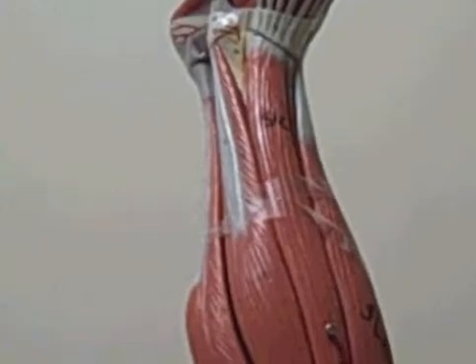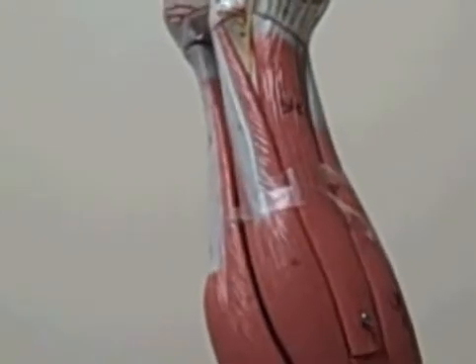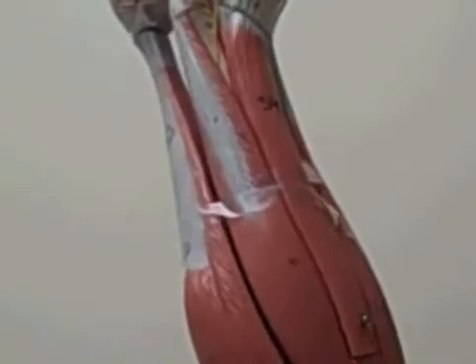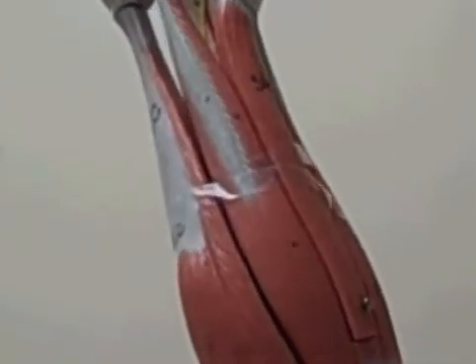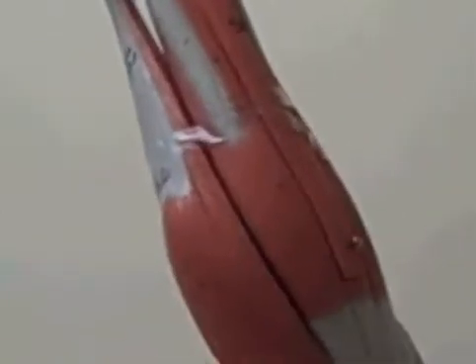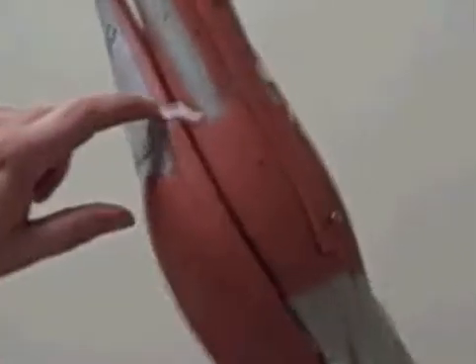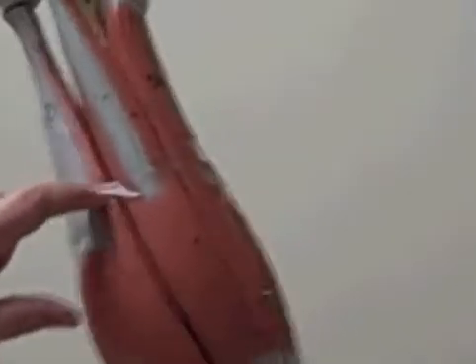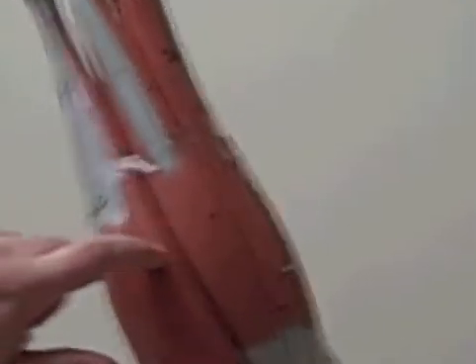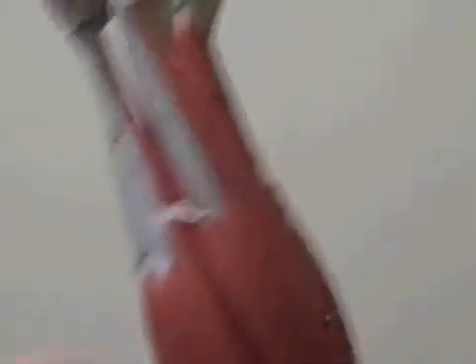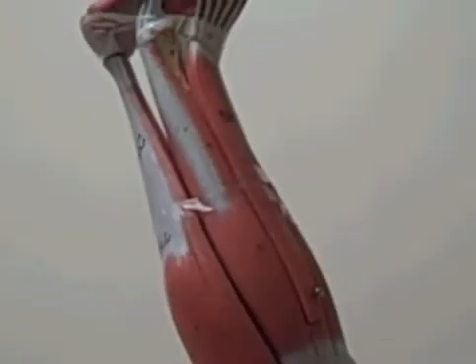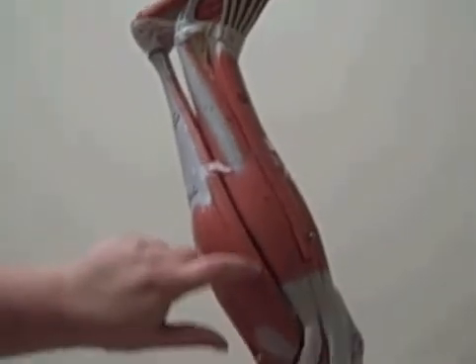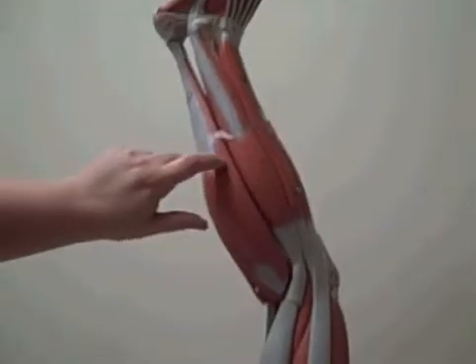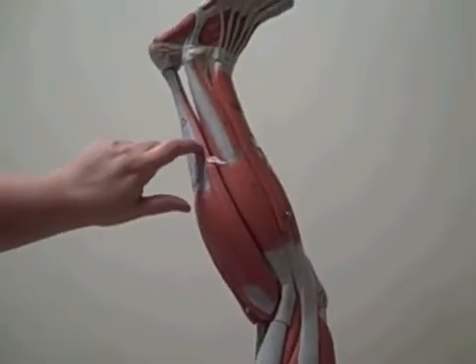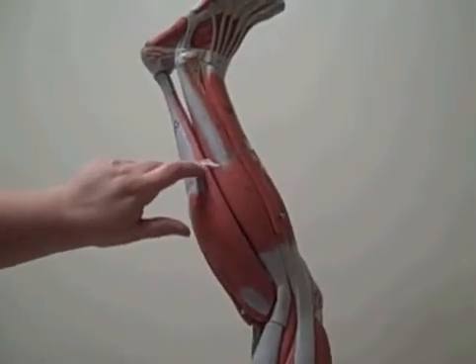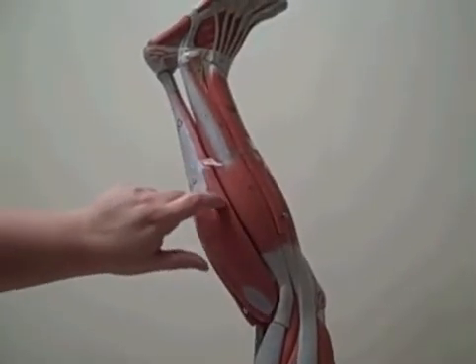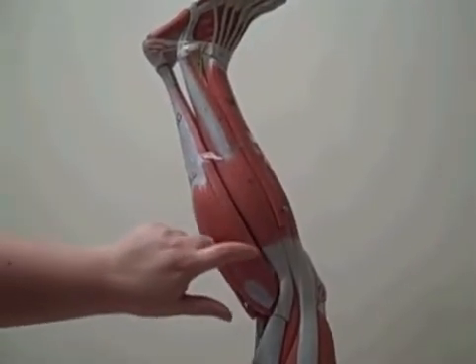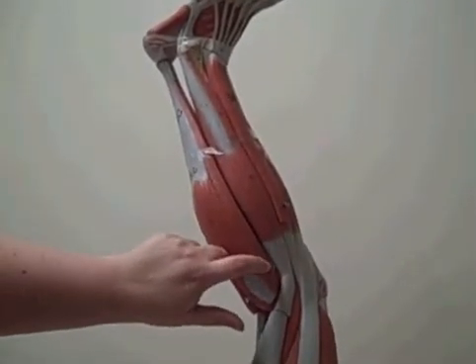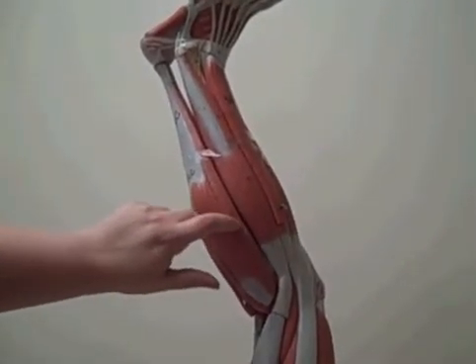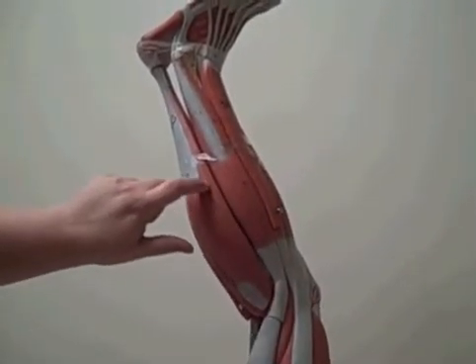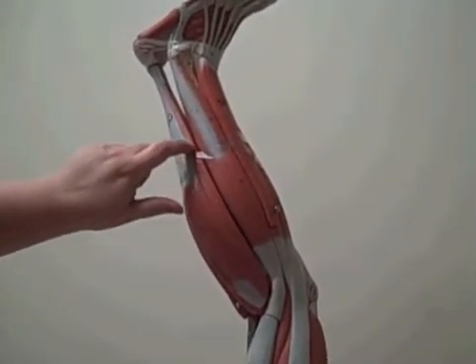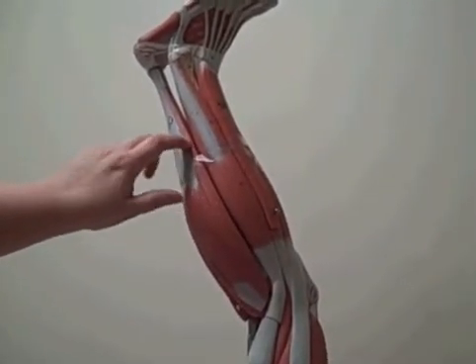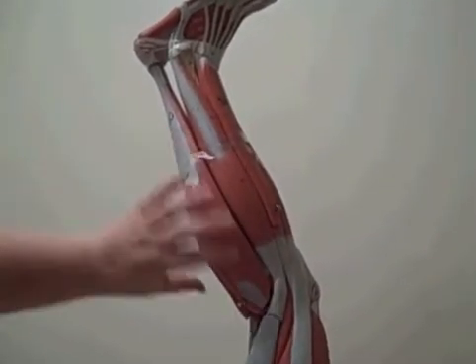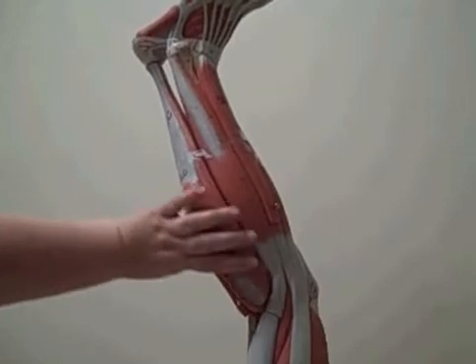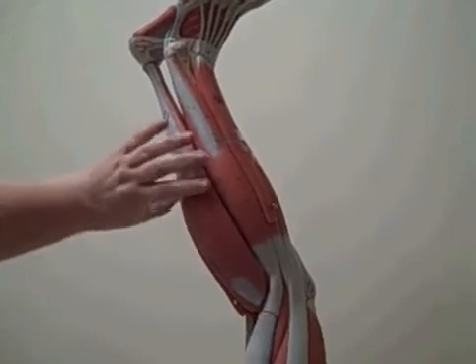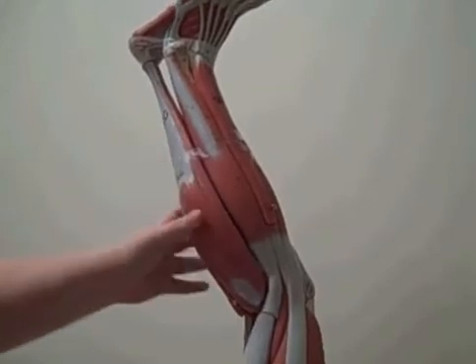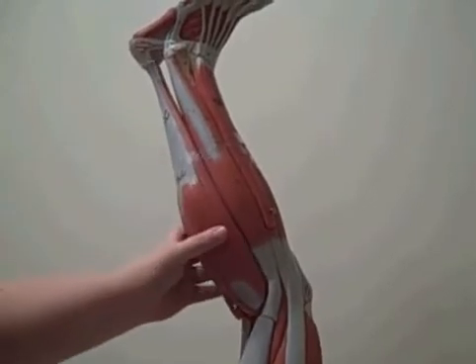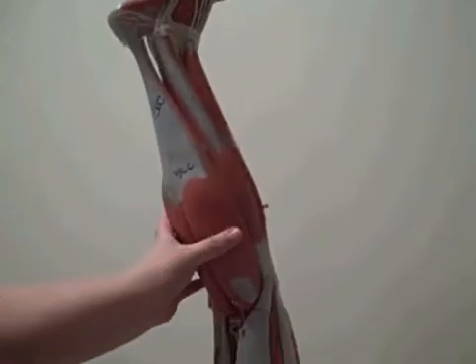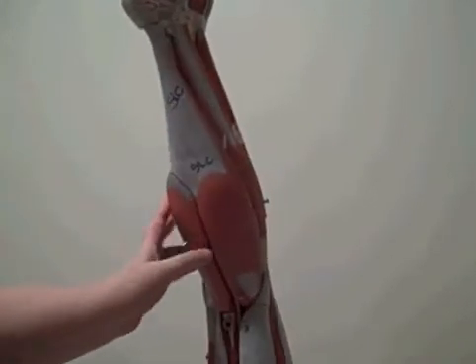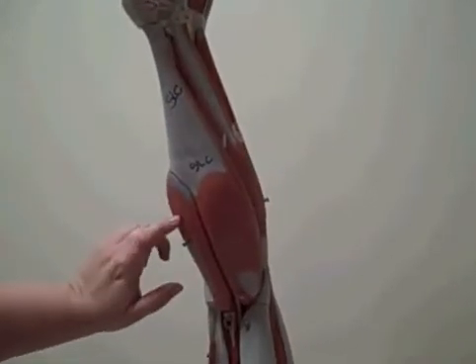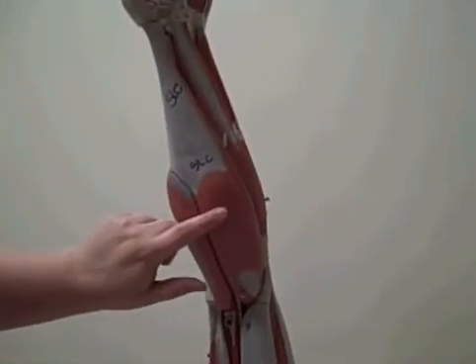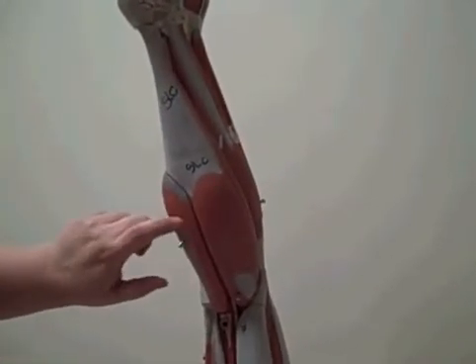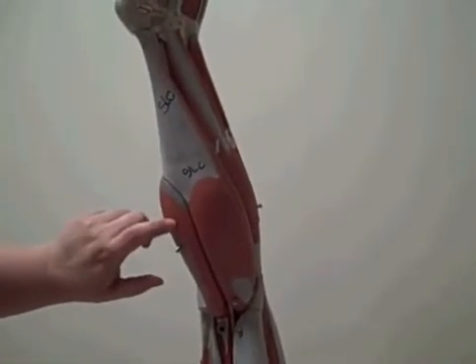Then if you come to the back of the leg, you see this thin leg structure here. This is called the soleus. It sits all the way in the back underneath our calf muscles, and our calf muscles are our gastrocnemius.